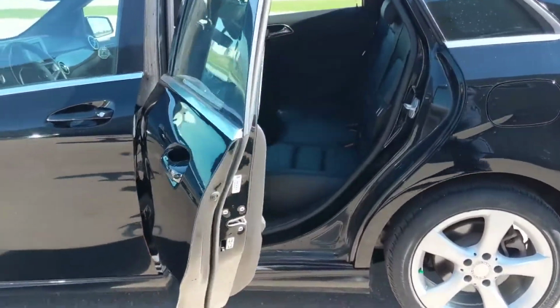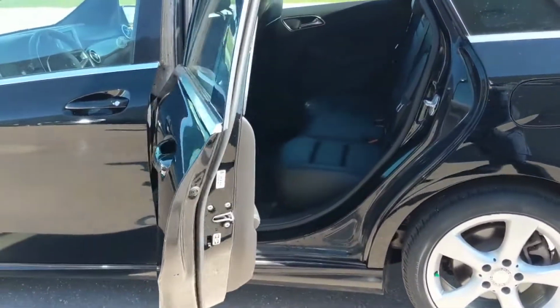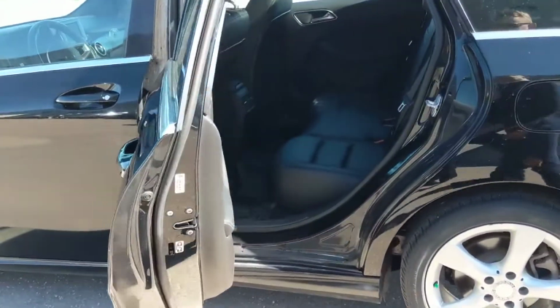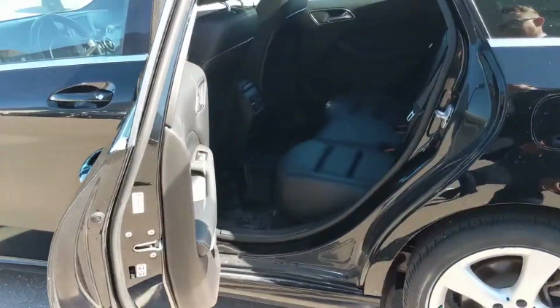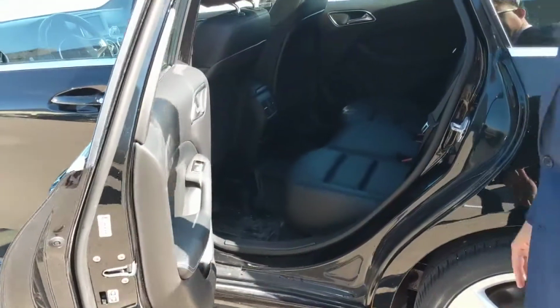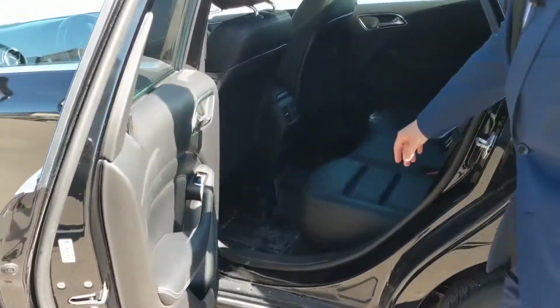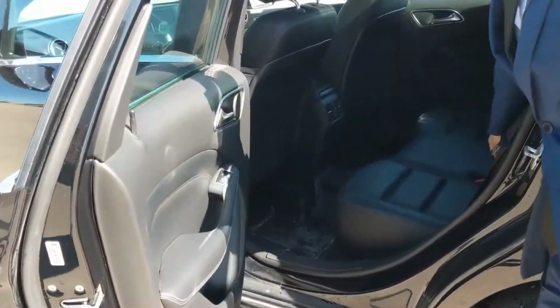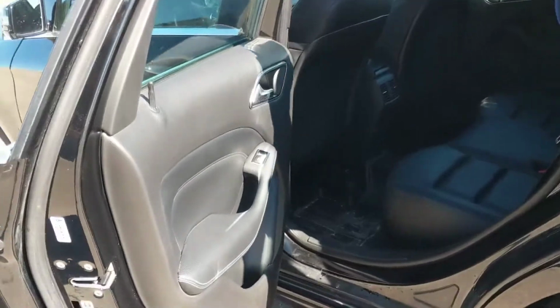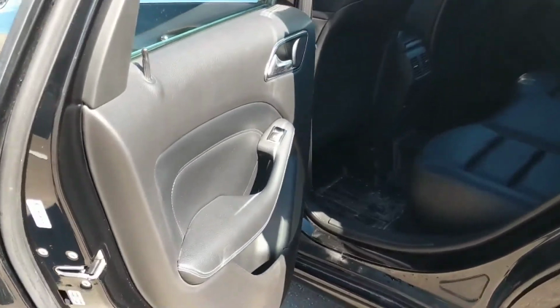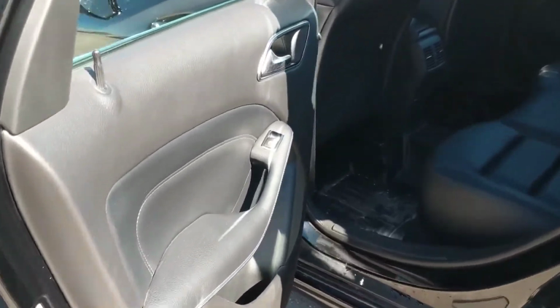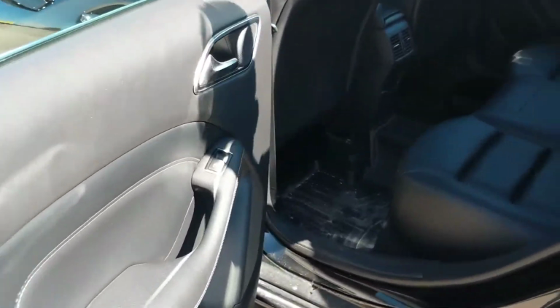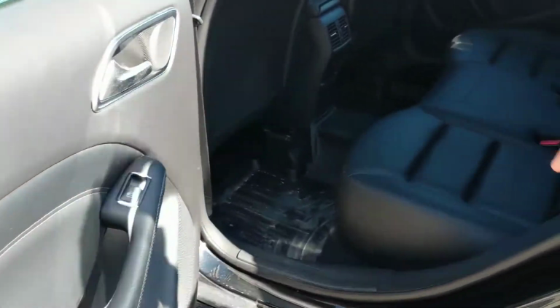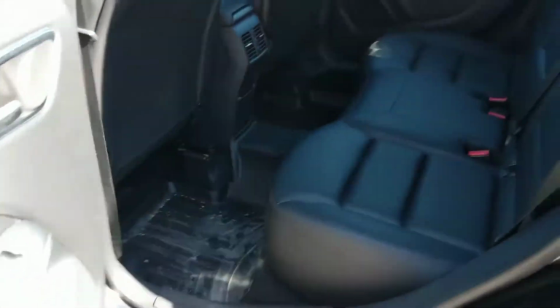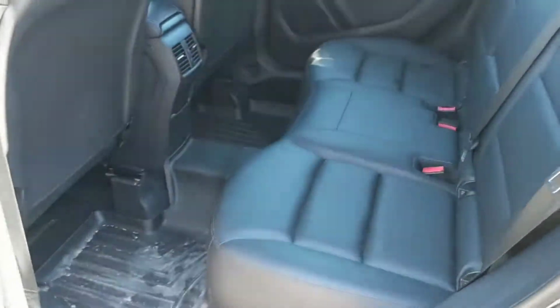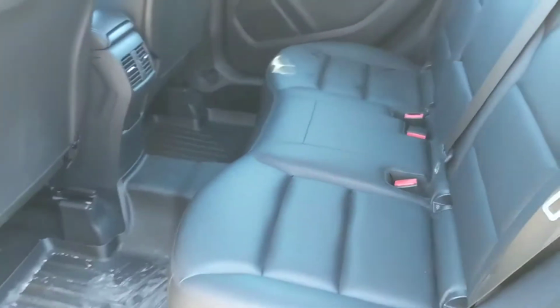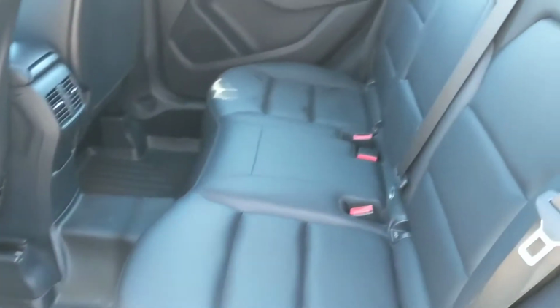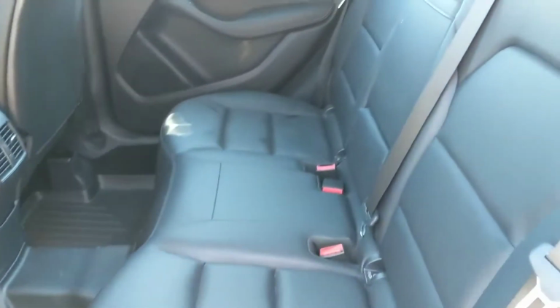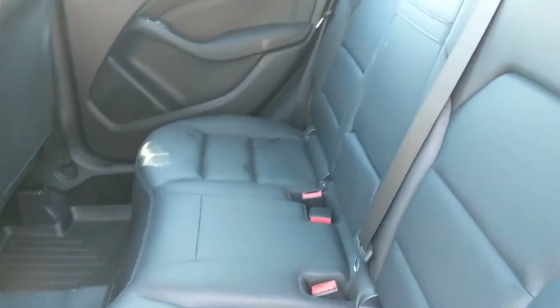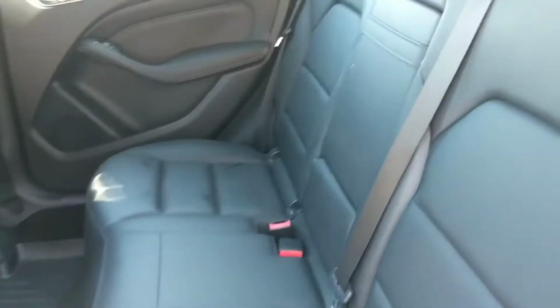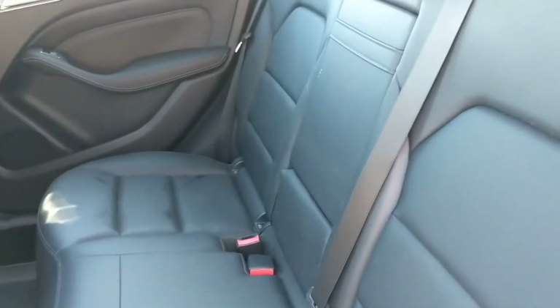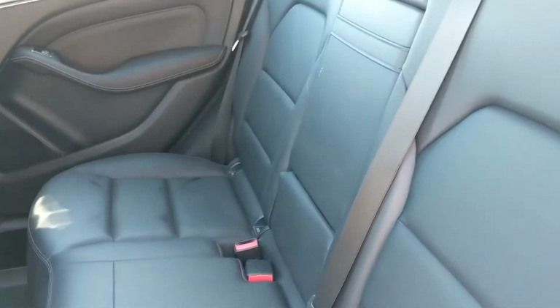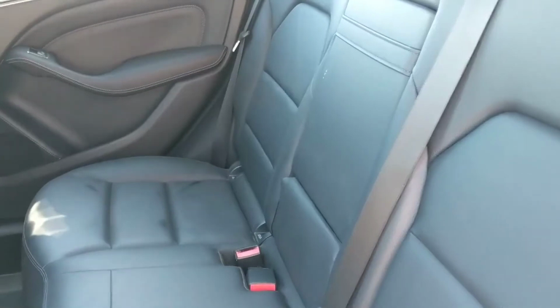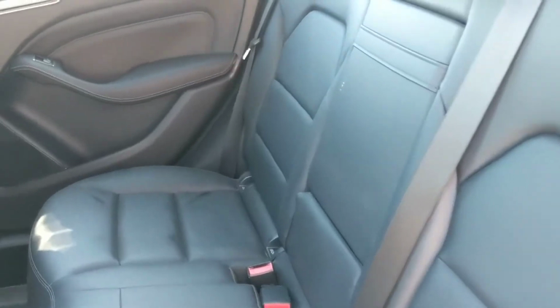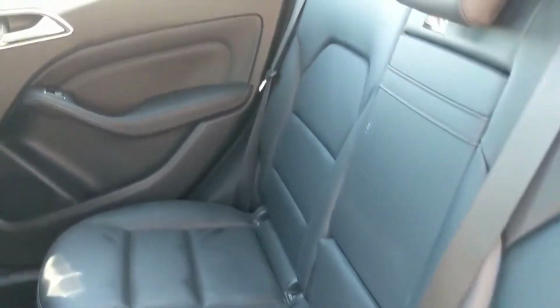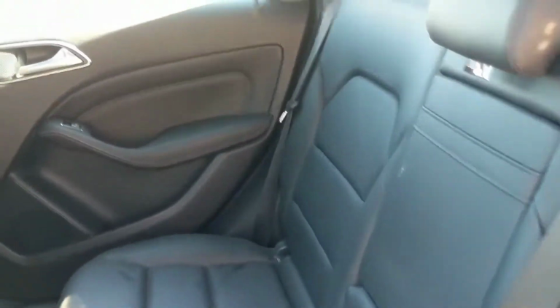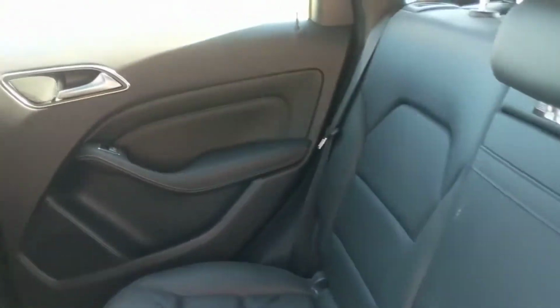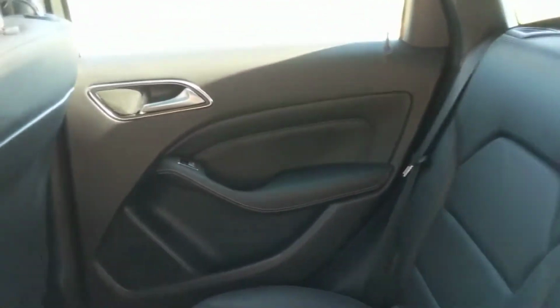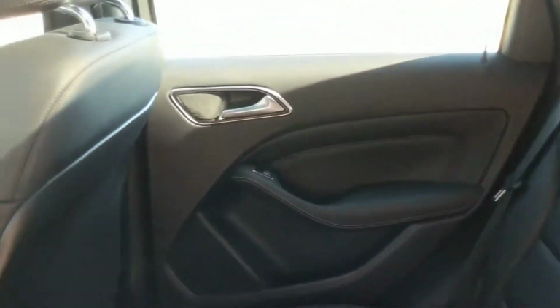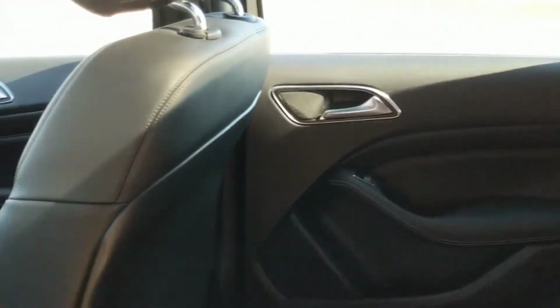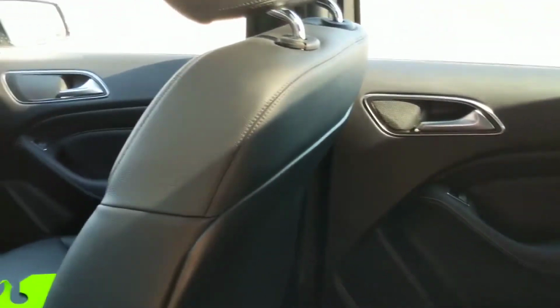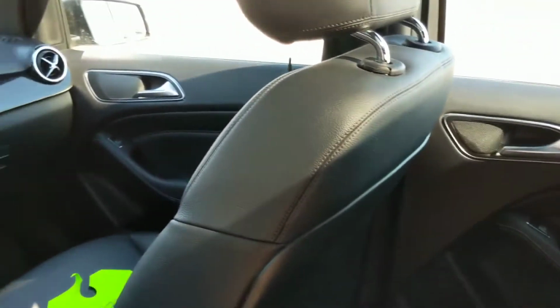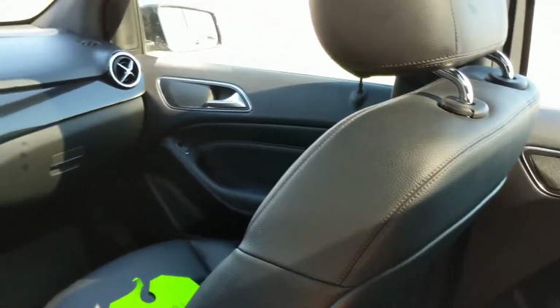Nice leather seats, it's equipped with Bluetooth, and it's got a CD player for your mixtapes for those long road trips.